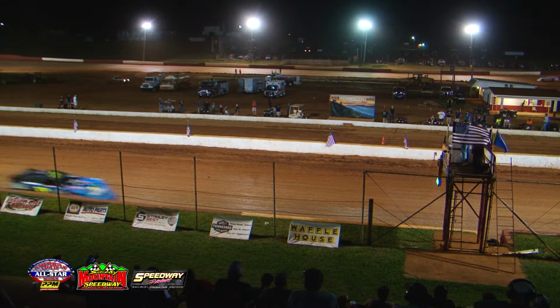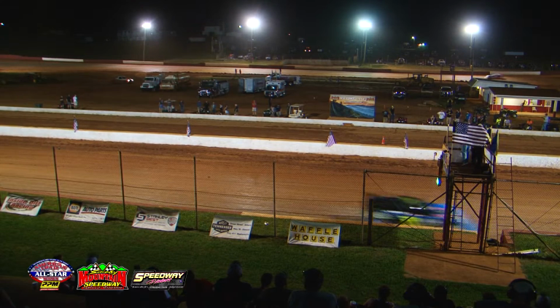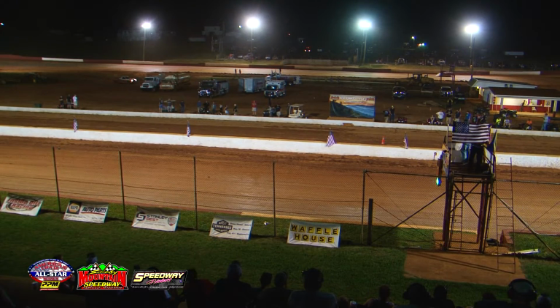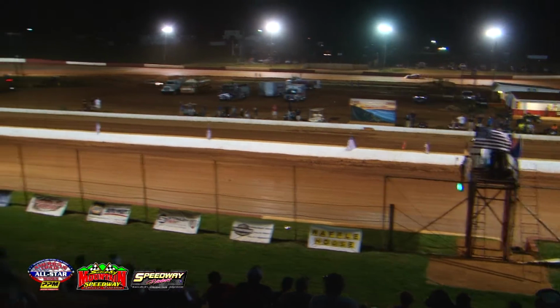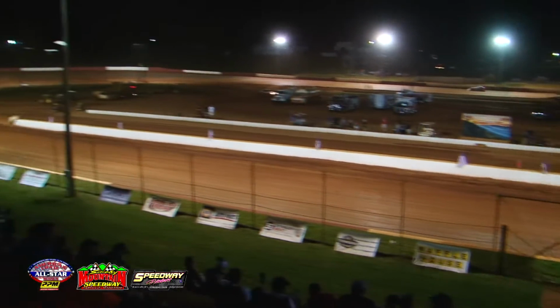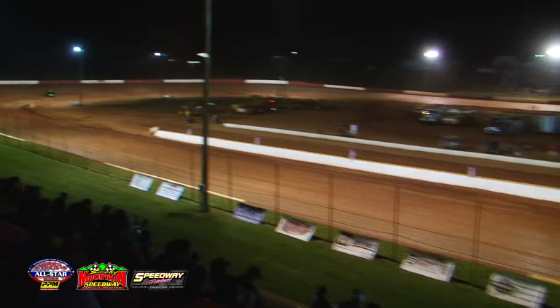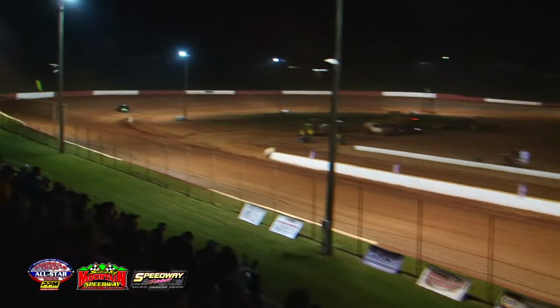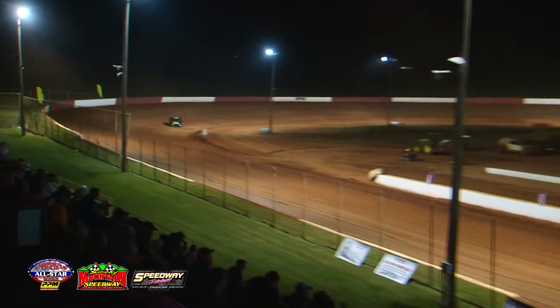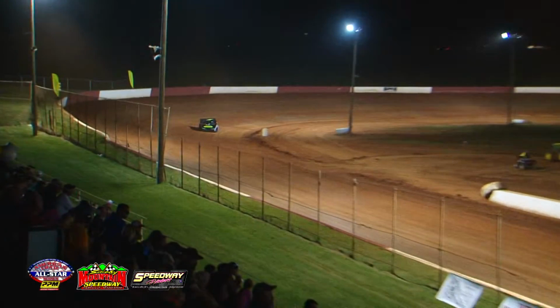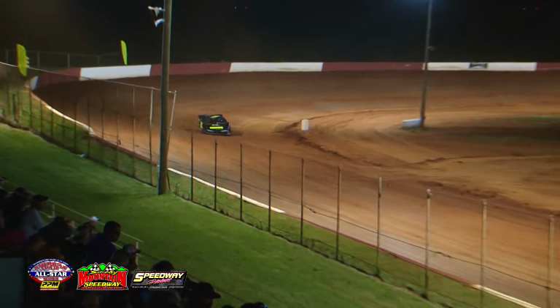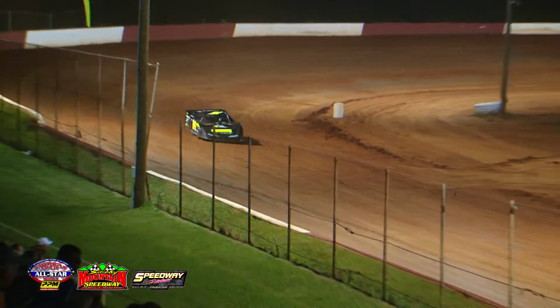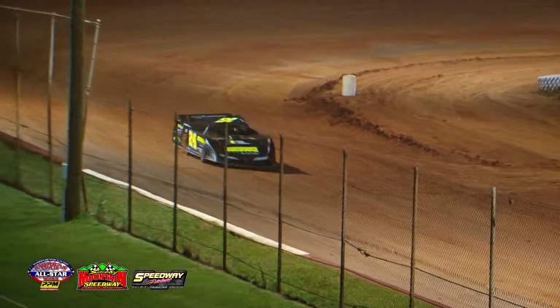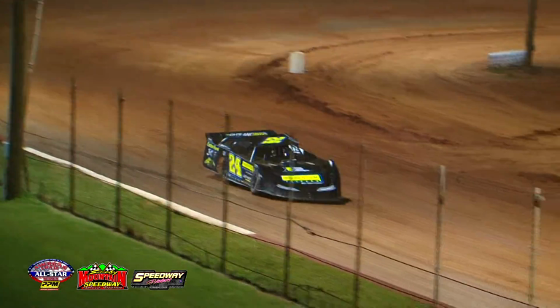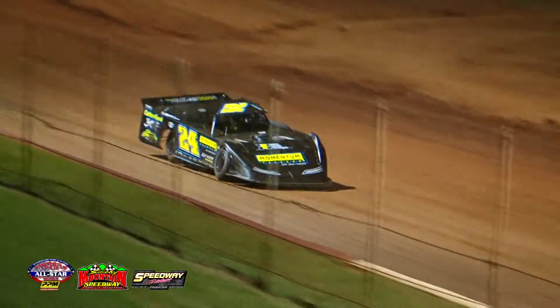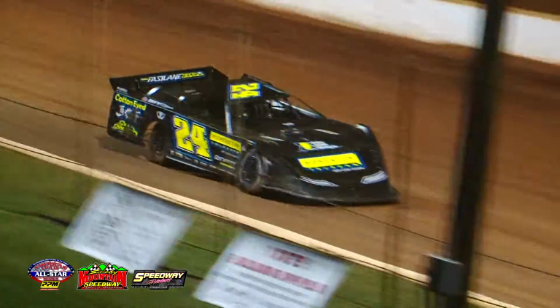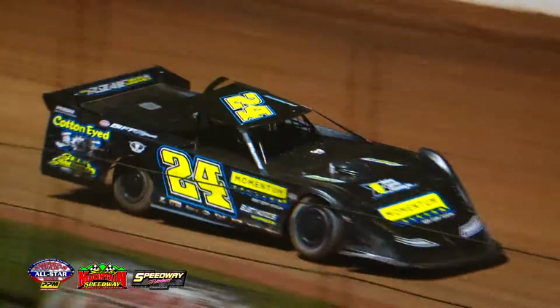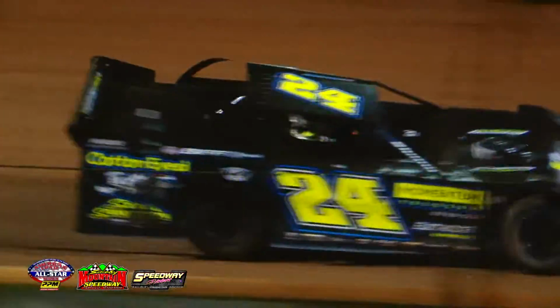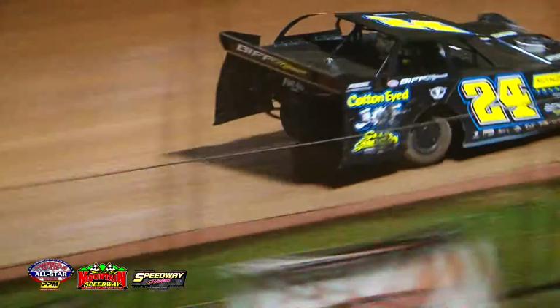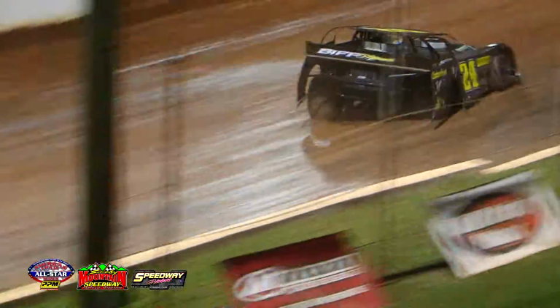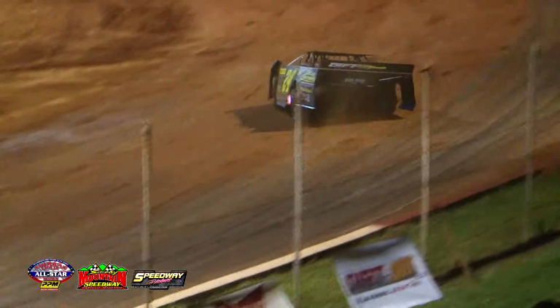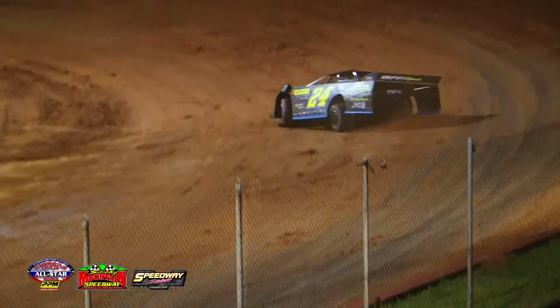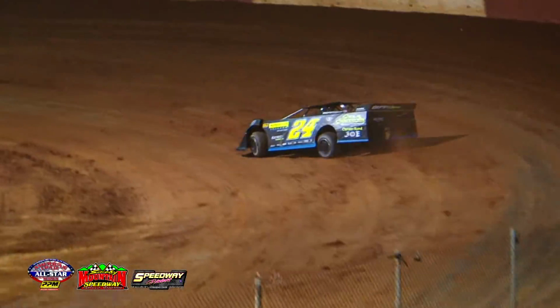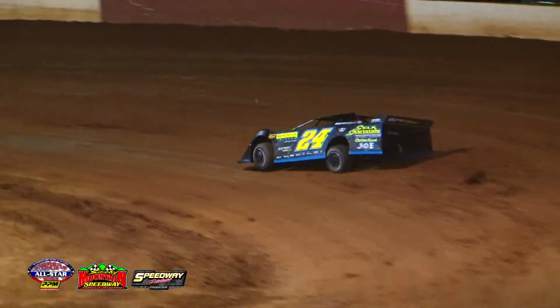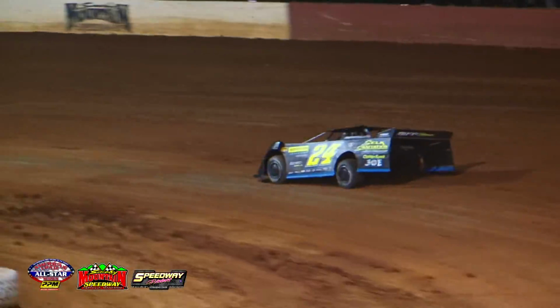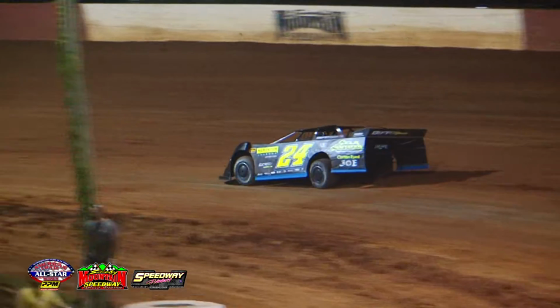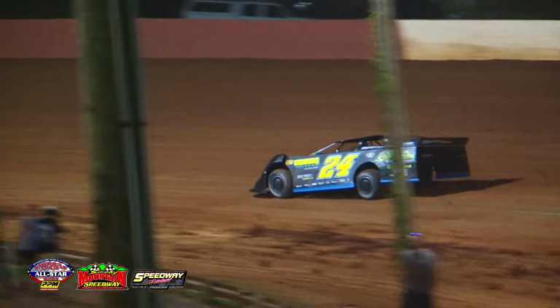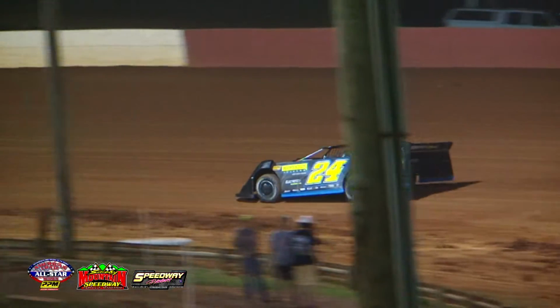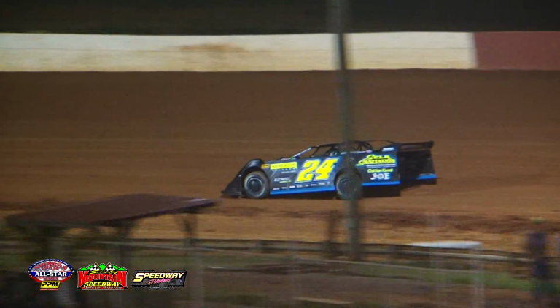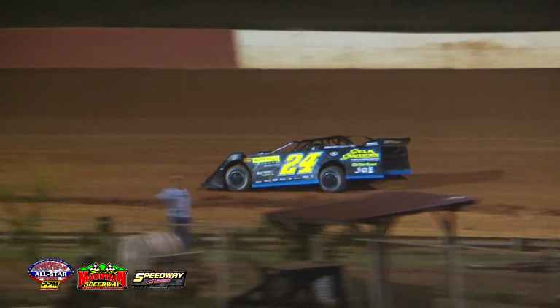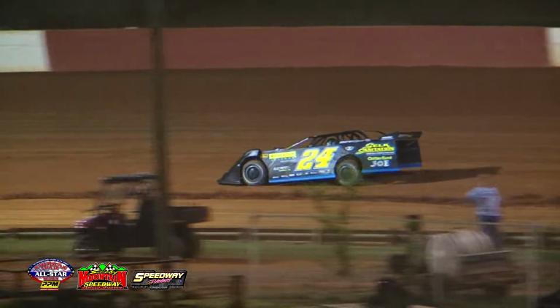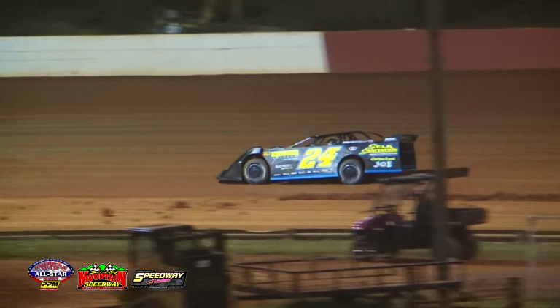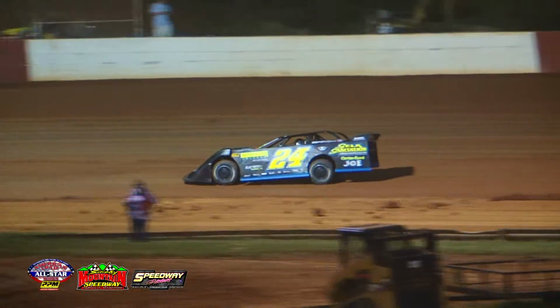Bobby Mays finishes fourth and will go to the B-main. Also going to the B-main: Rusty Webb in the 22, Adam Tolliver, and Ross White — all going to the B-main.